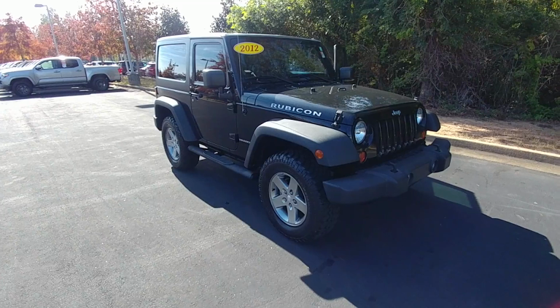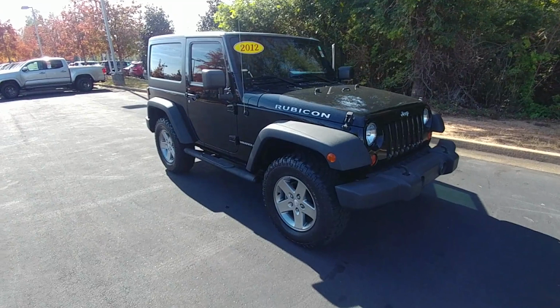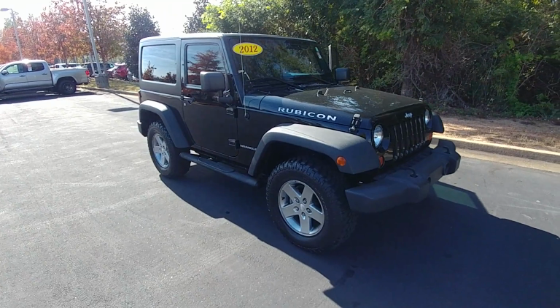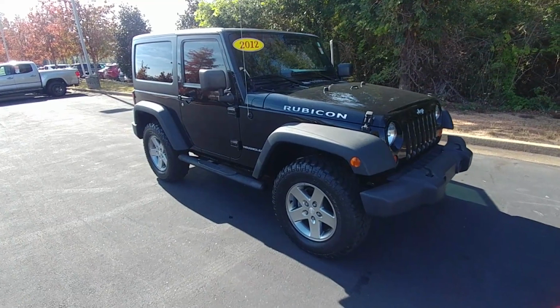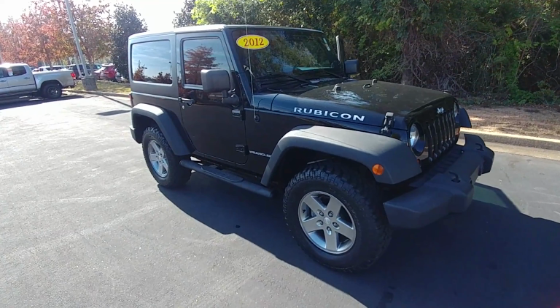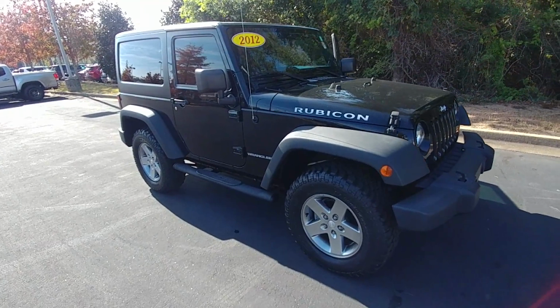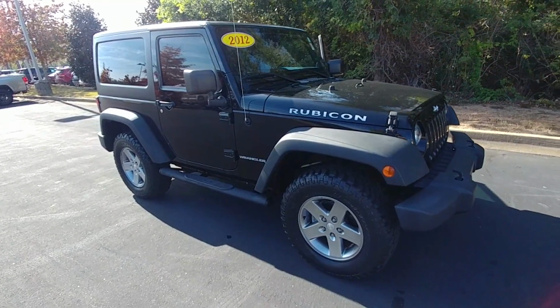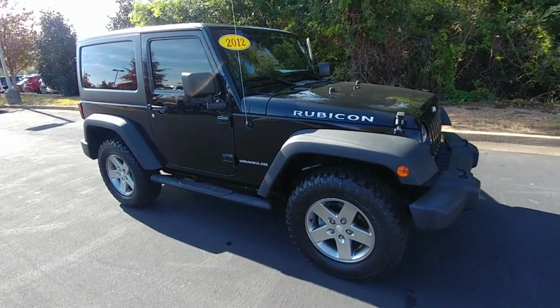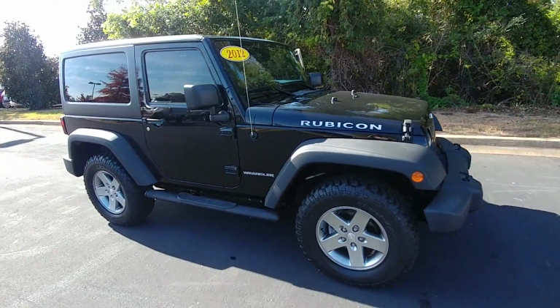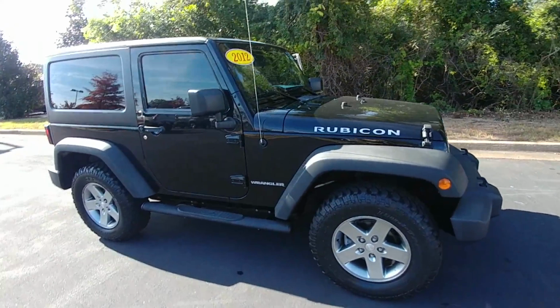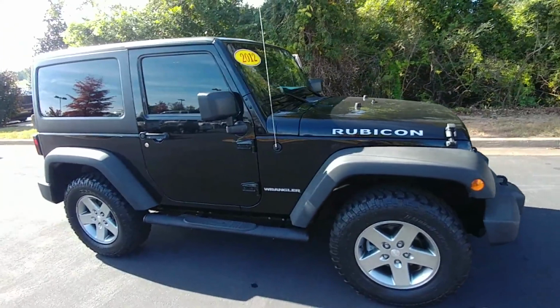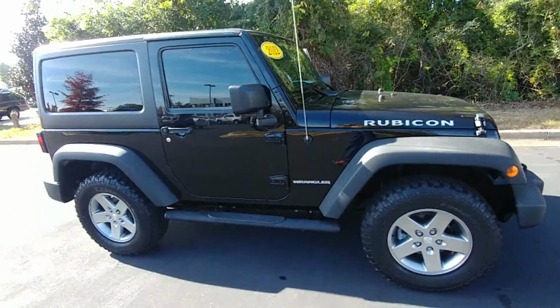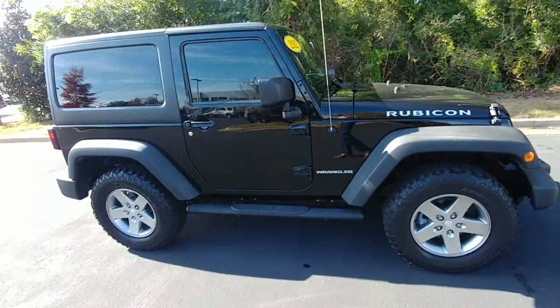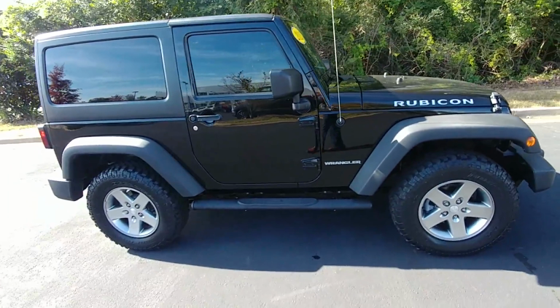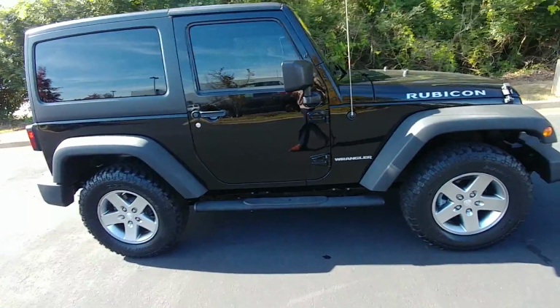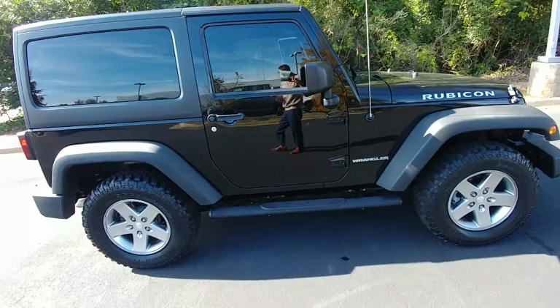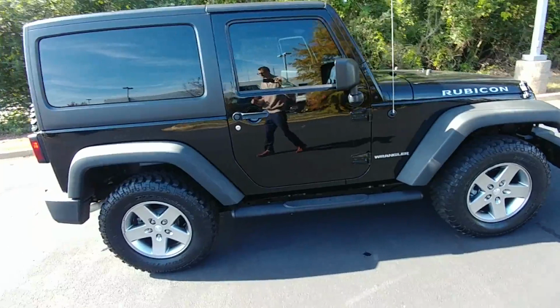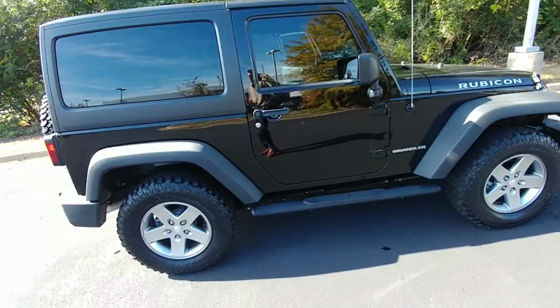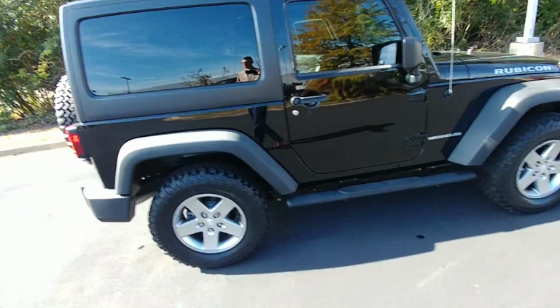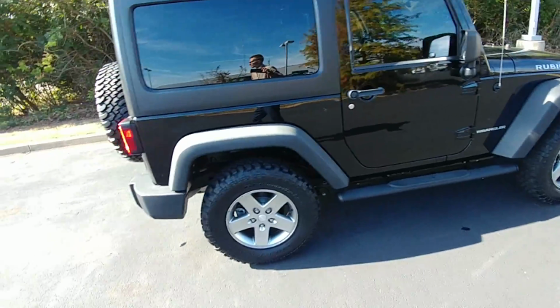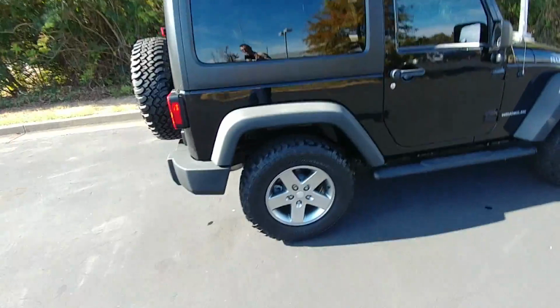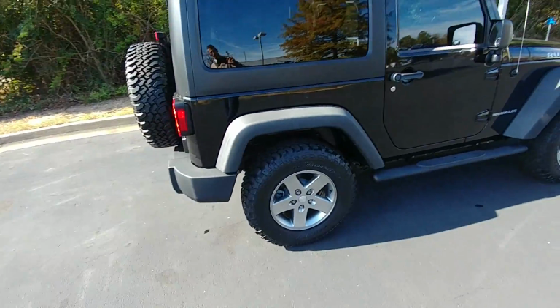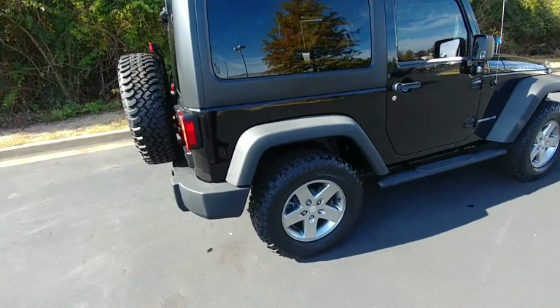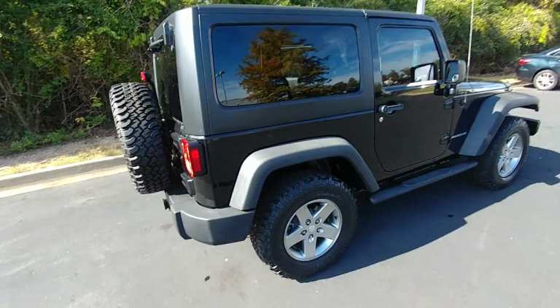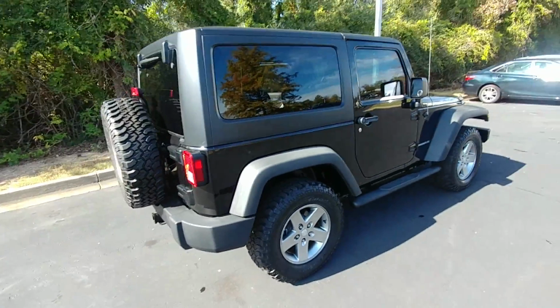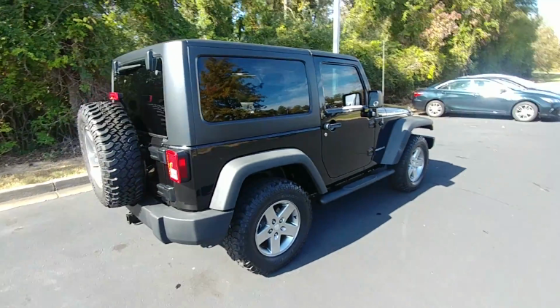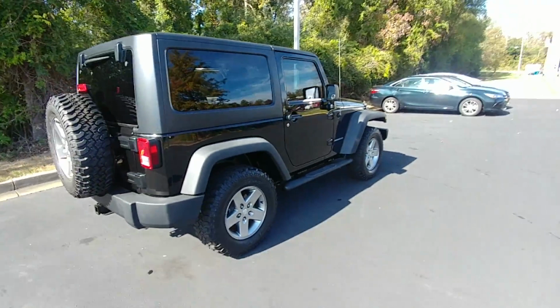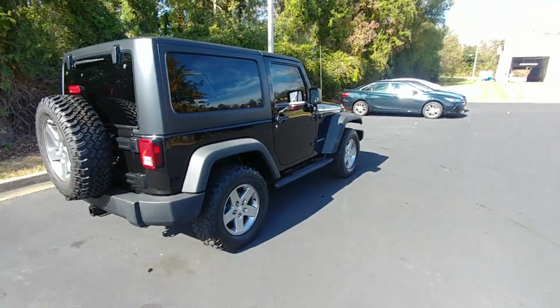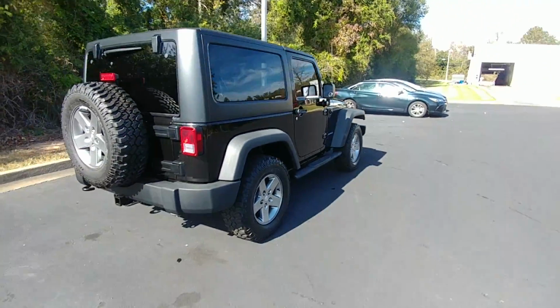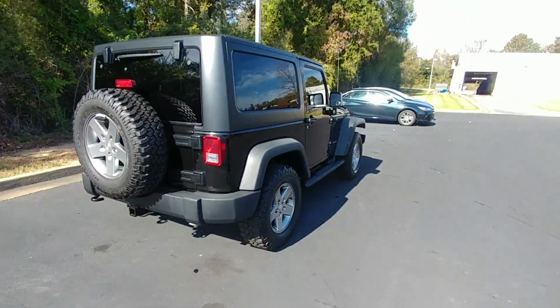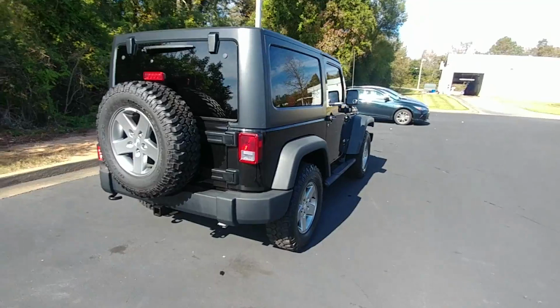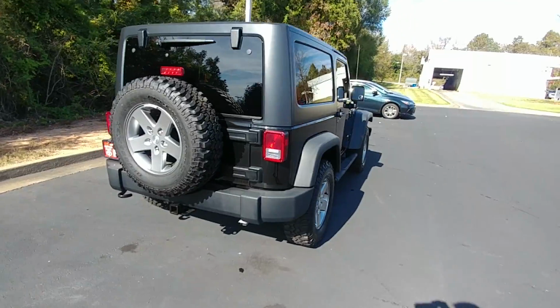Hey, this is Michael Owenby with LaGrange Toyota. I want to show you this 2012 Jeep Wrangler Rubicon that we have on the lot. I think it fits just about everything that you're looking for in a Wrangler.